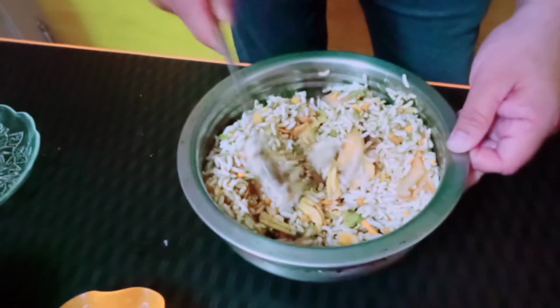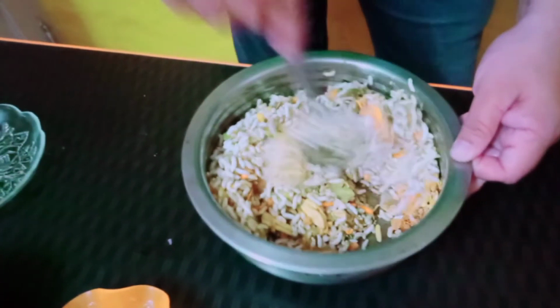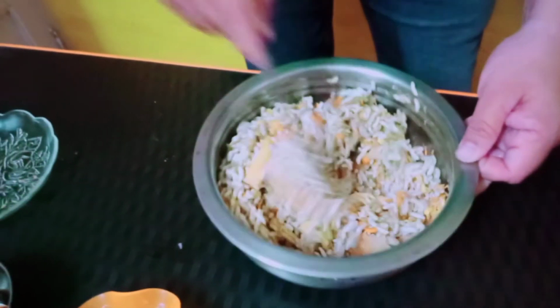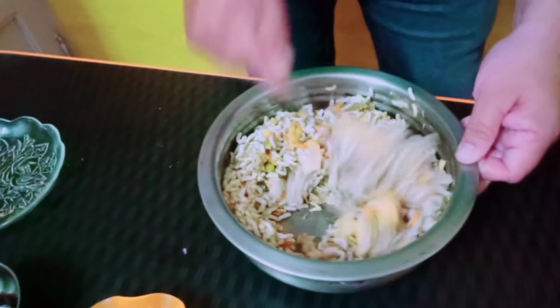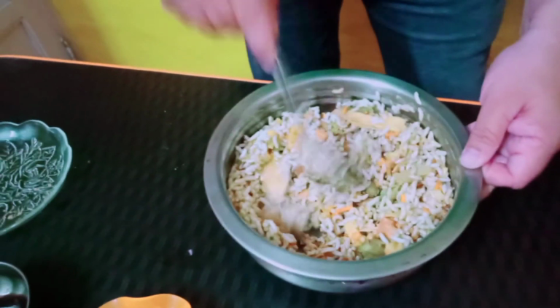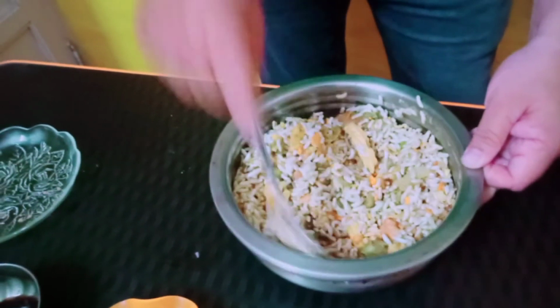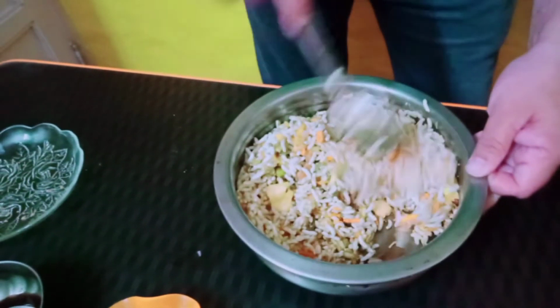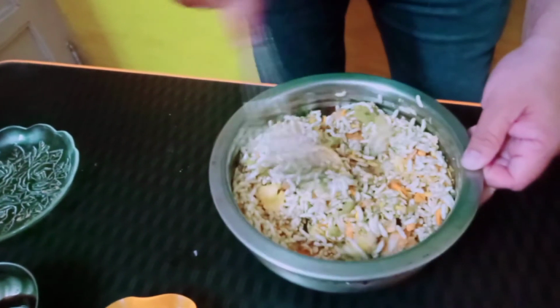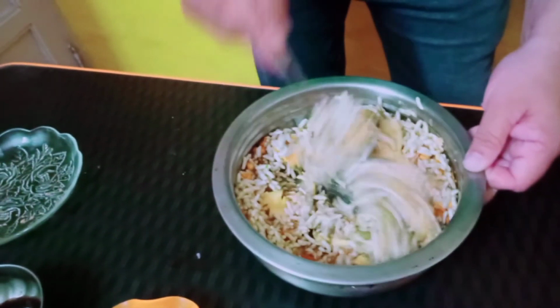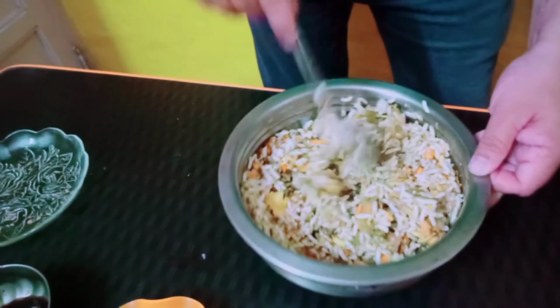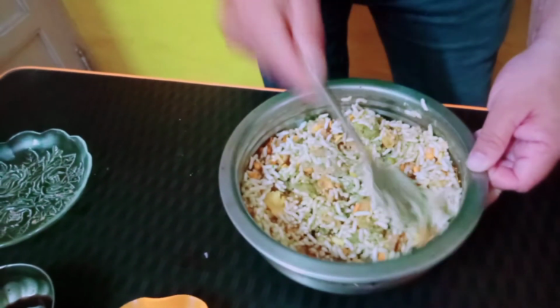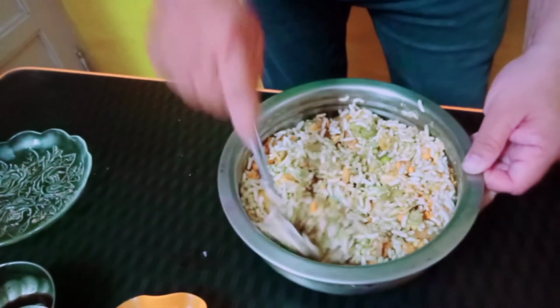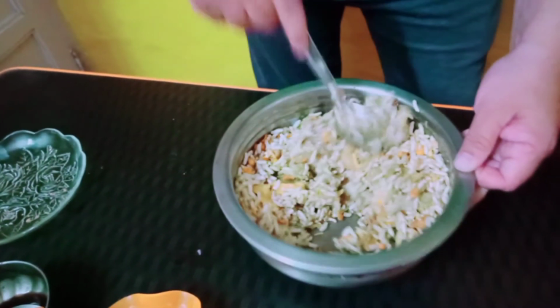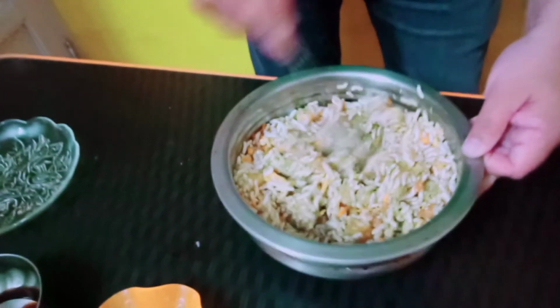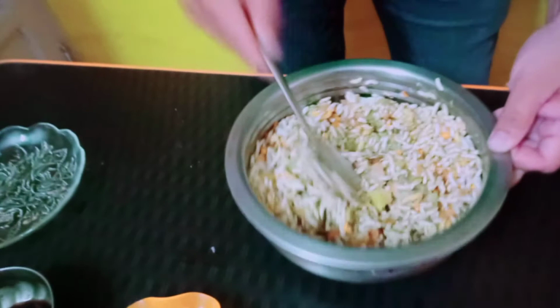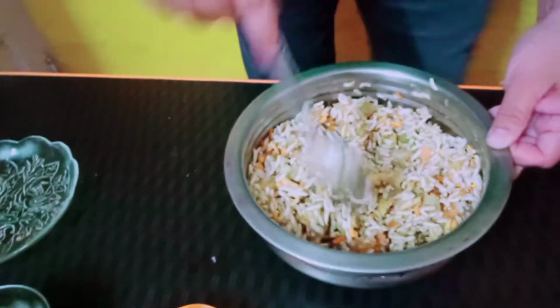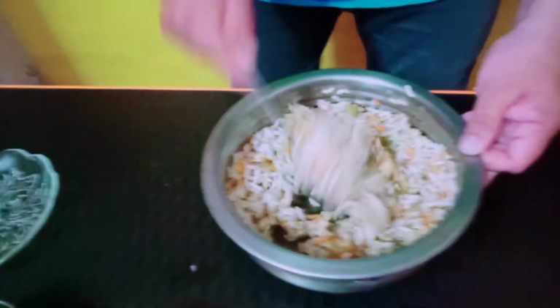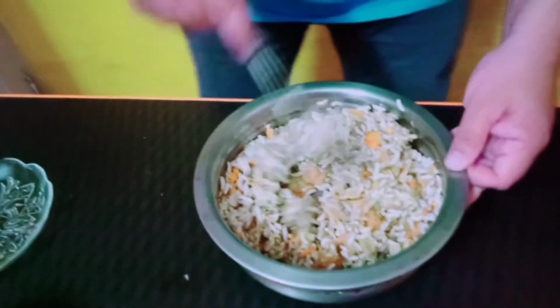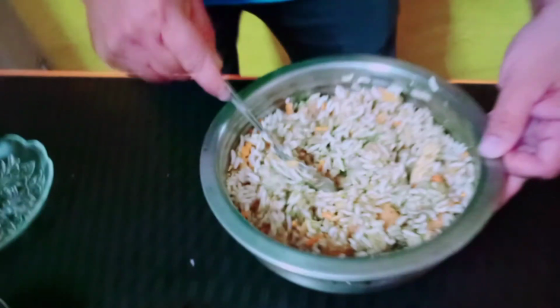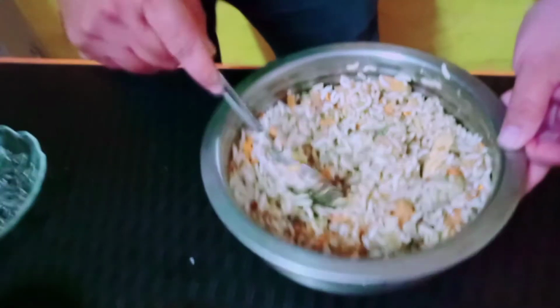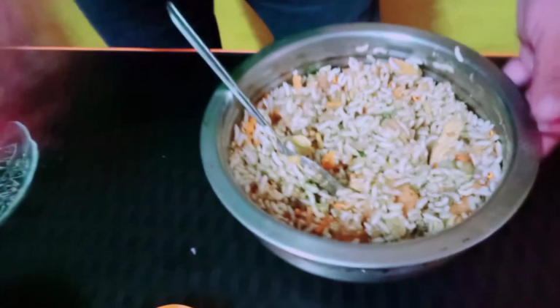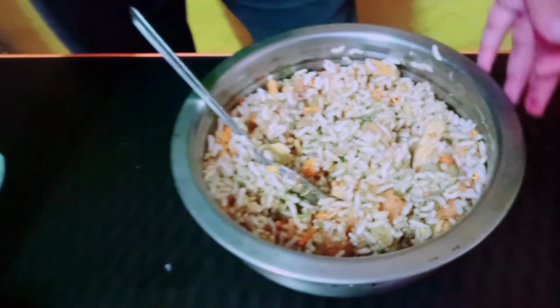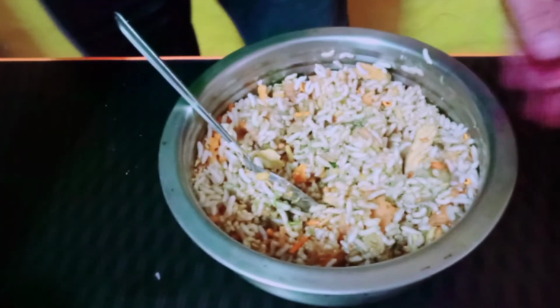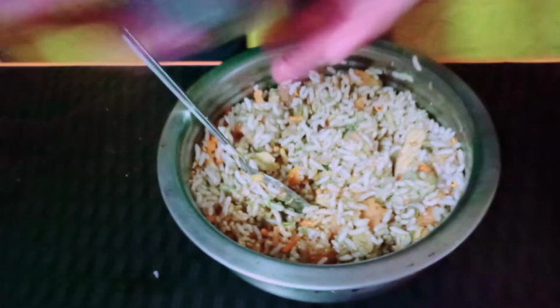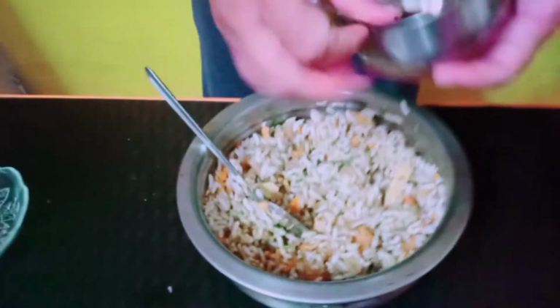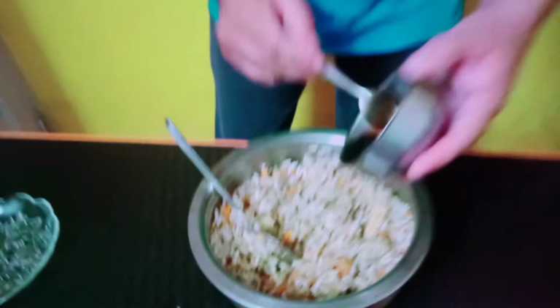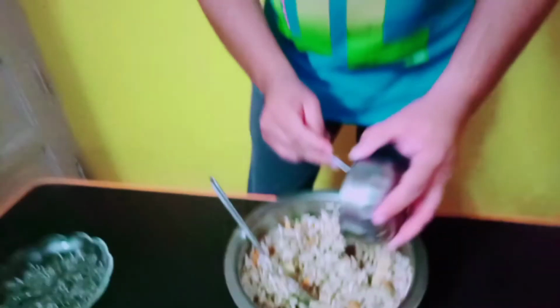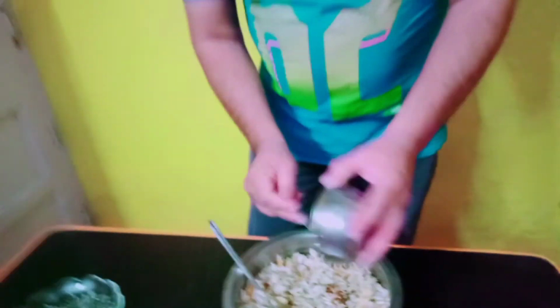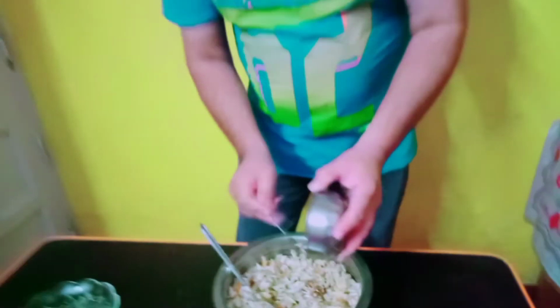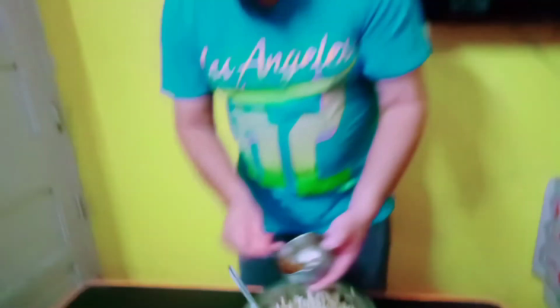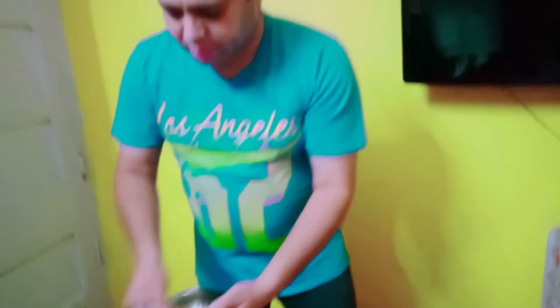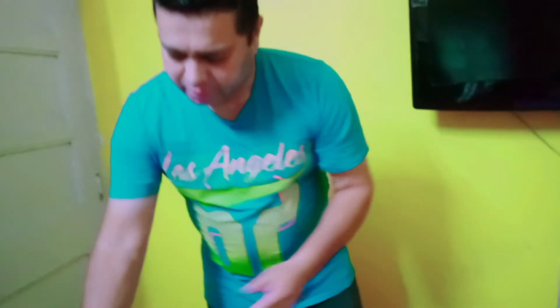I will mix it in a little bit. Just put in the half, a little cut.